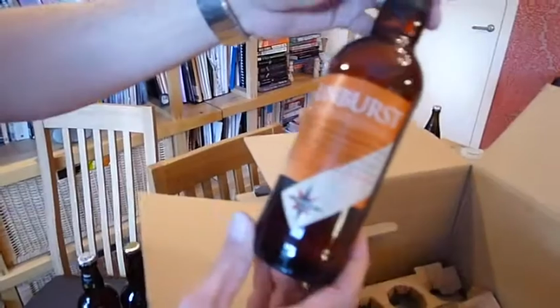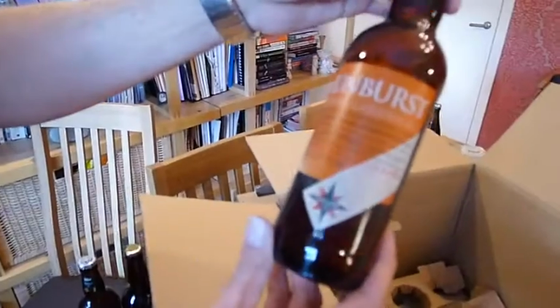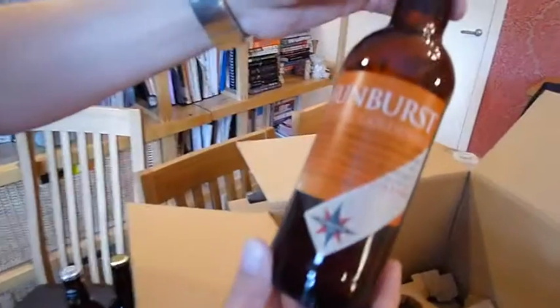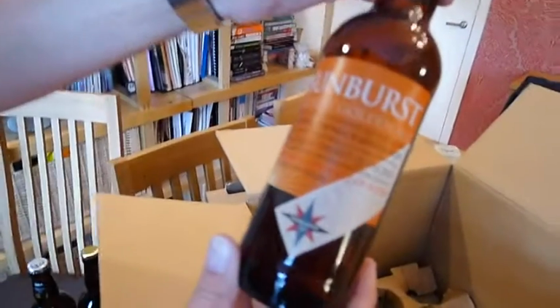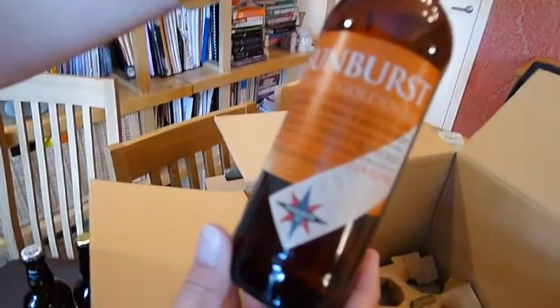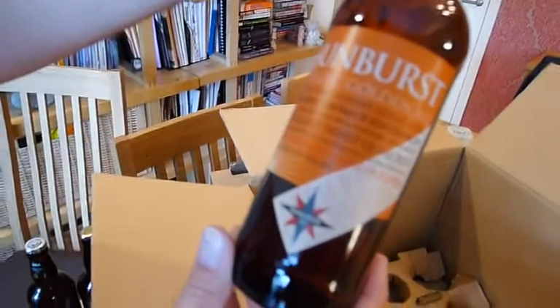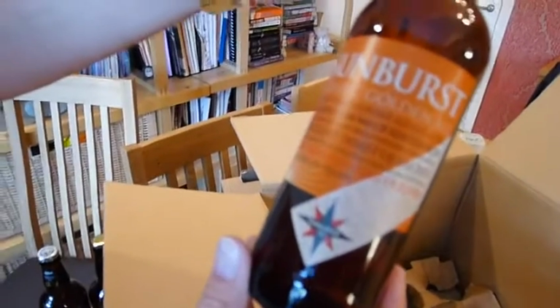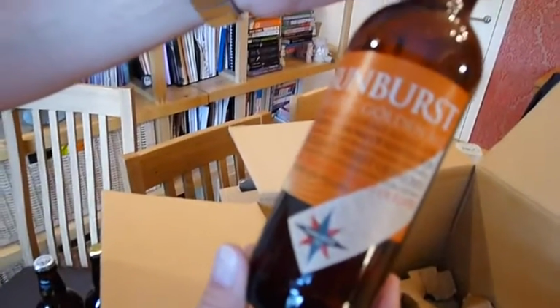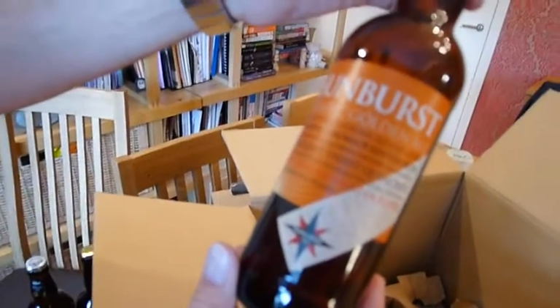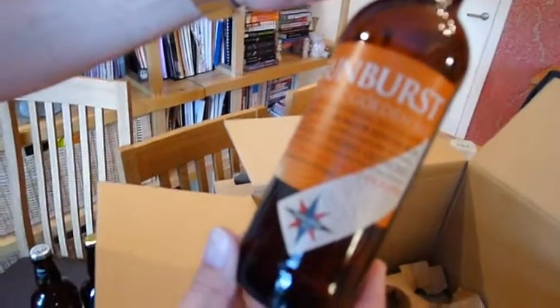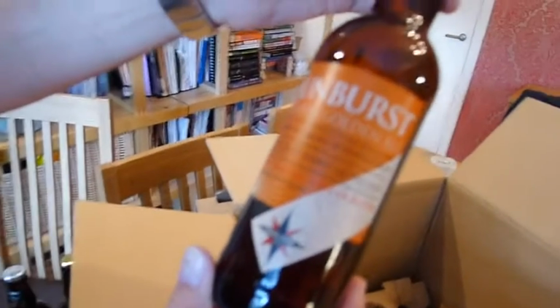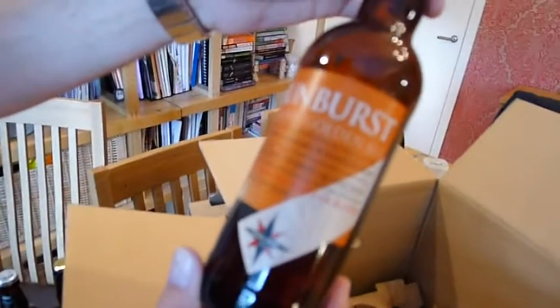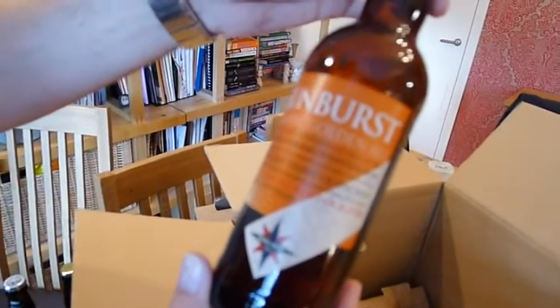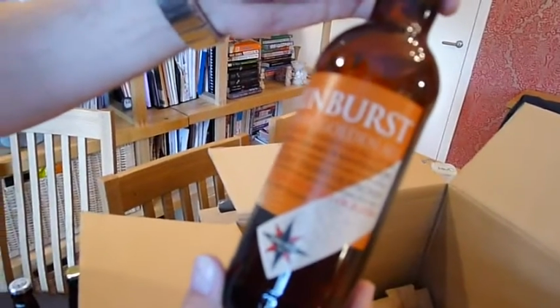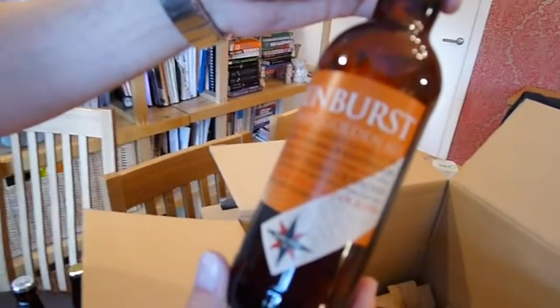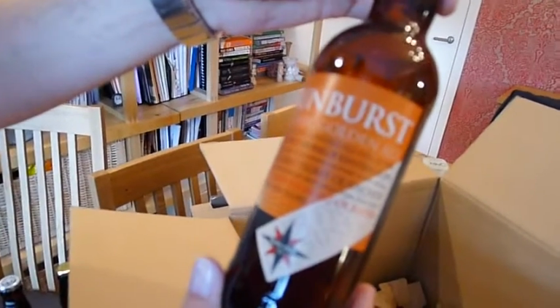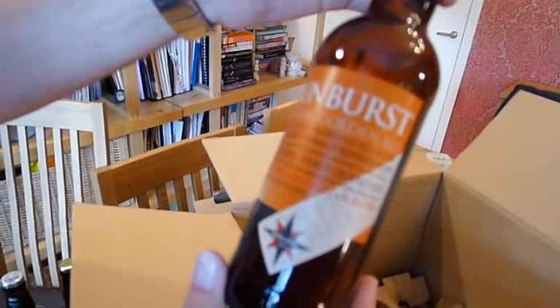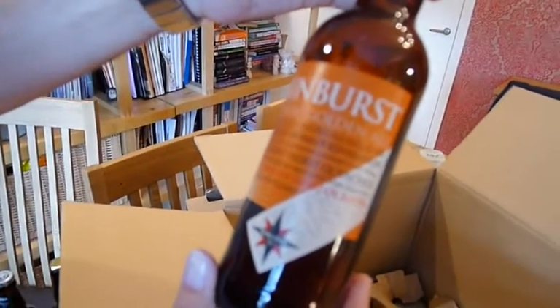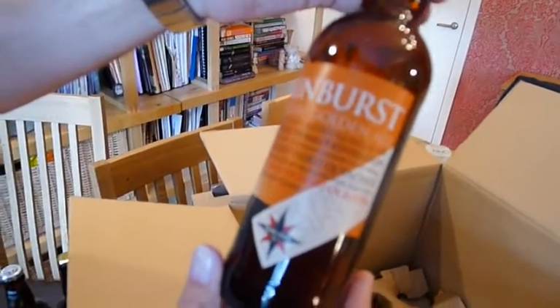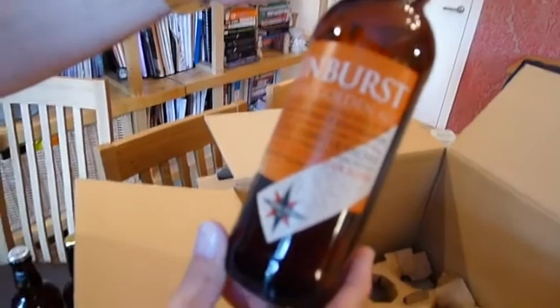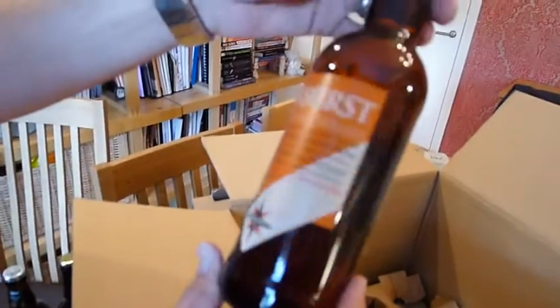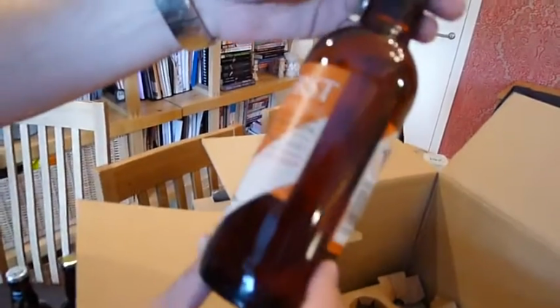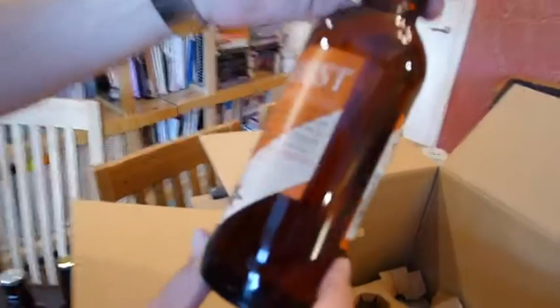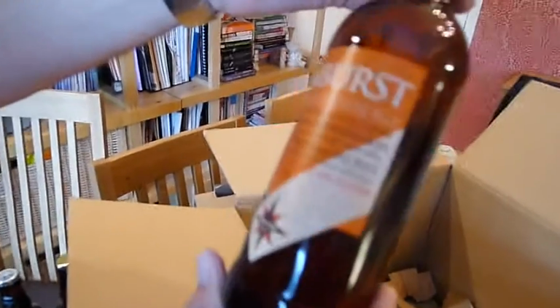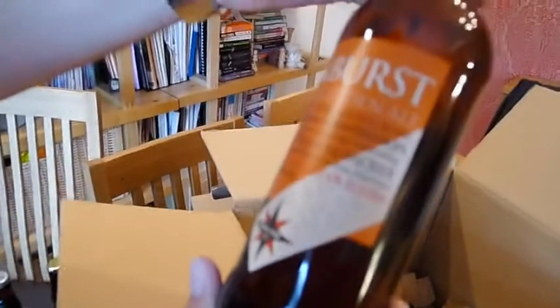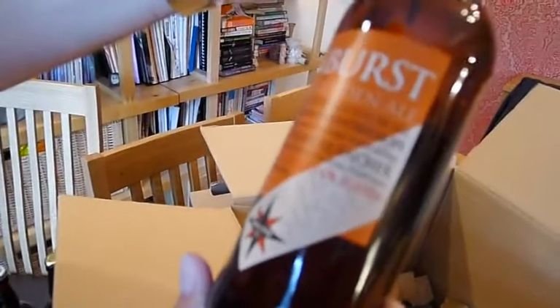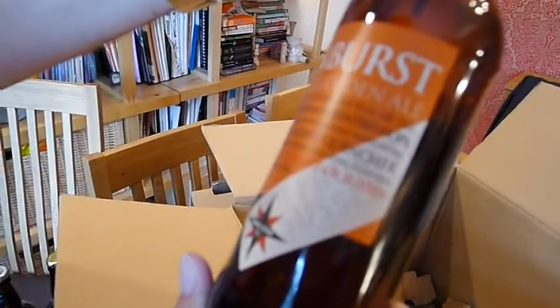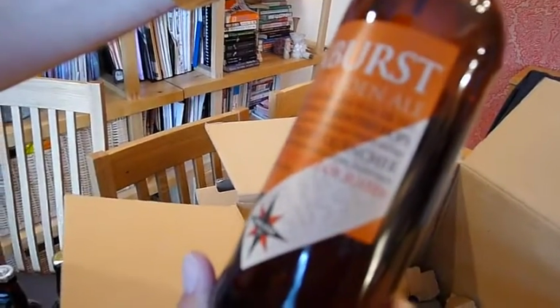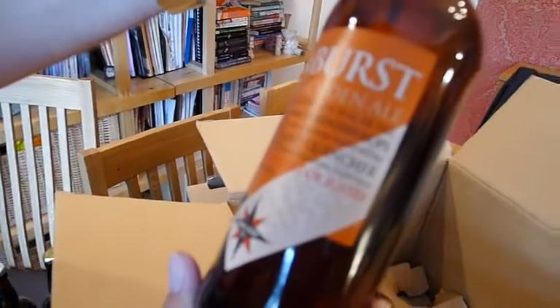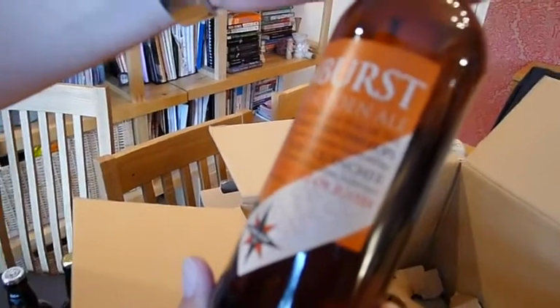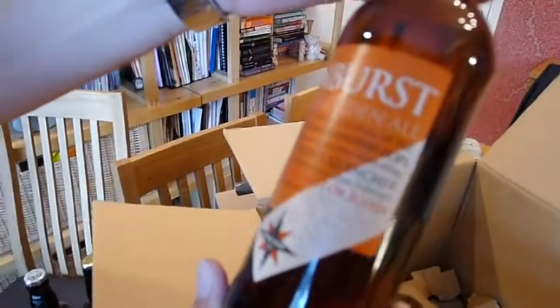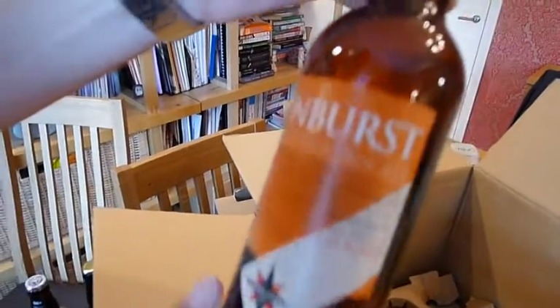Oh, Dark Star — very good. Sunburst. We've enjoyed this one a few times, I think. Yeah, we have. That's good to see in there — some Dark Star.